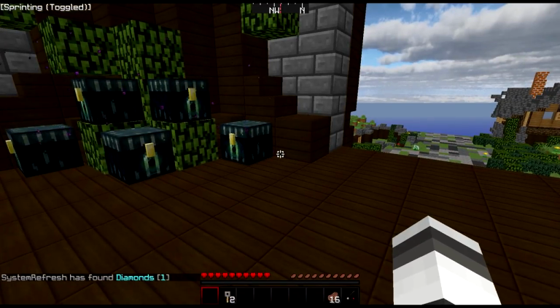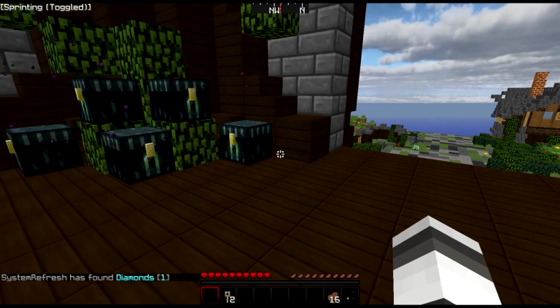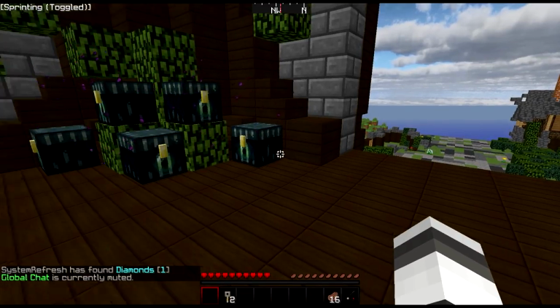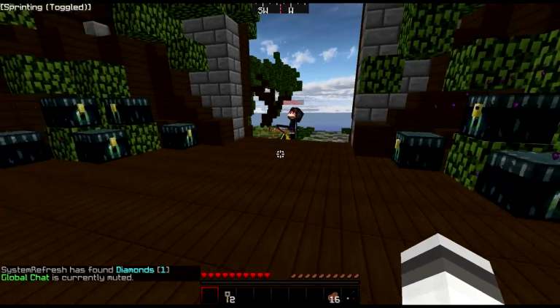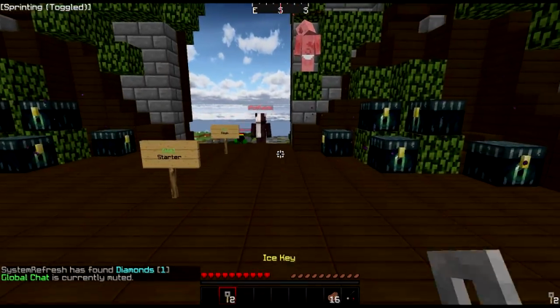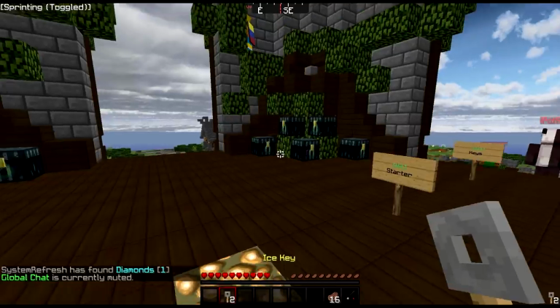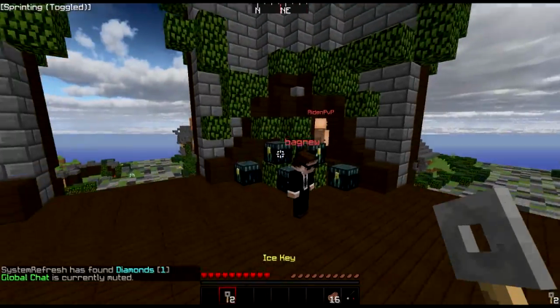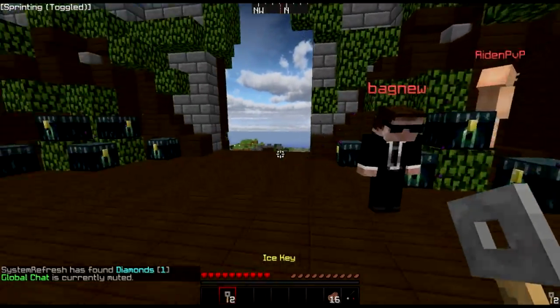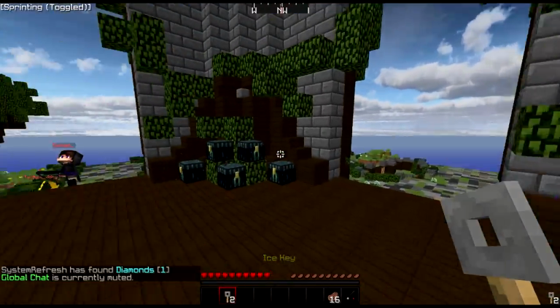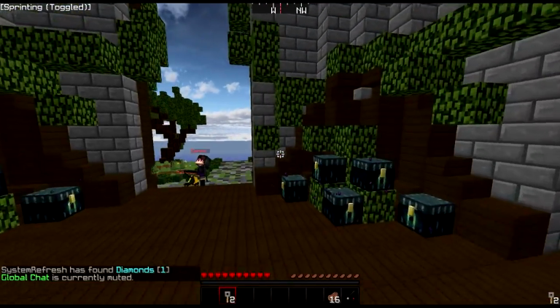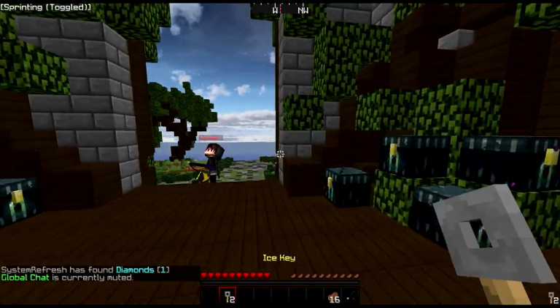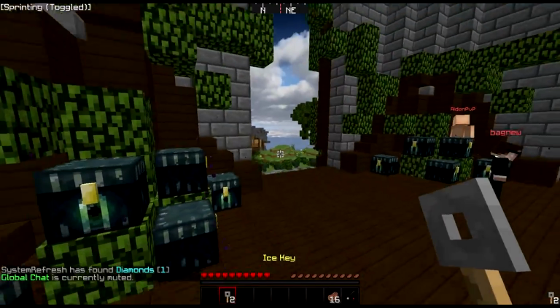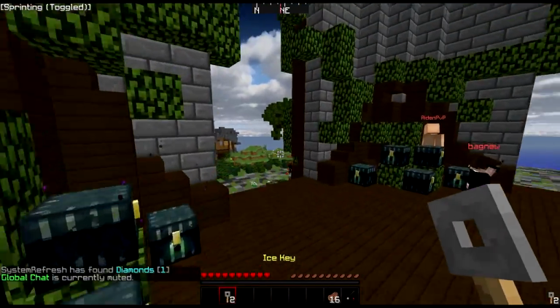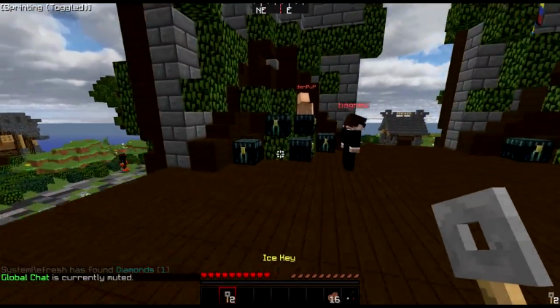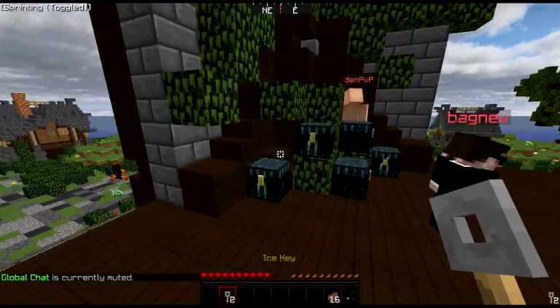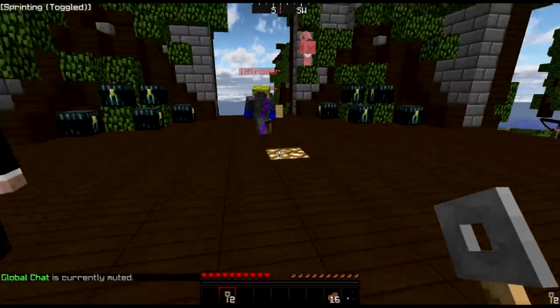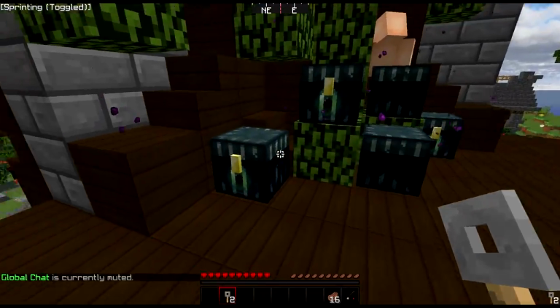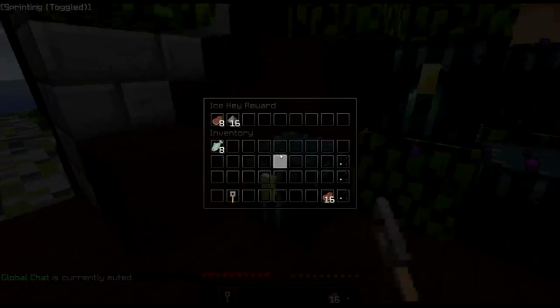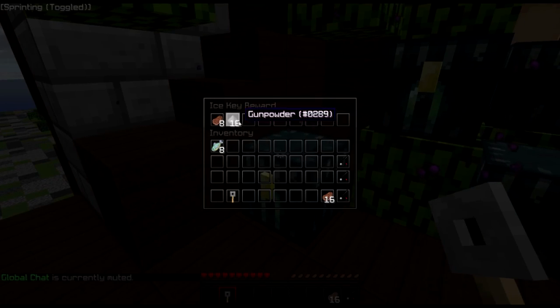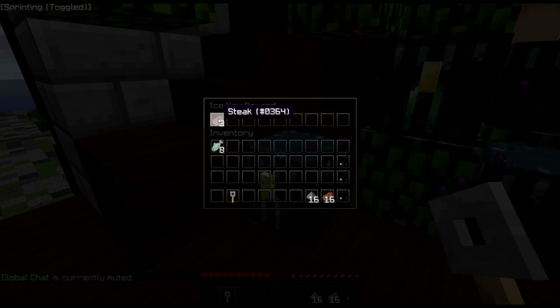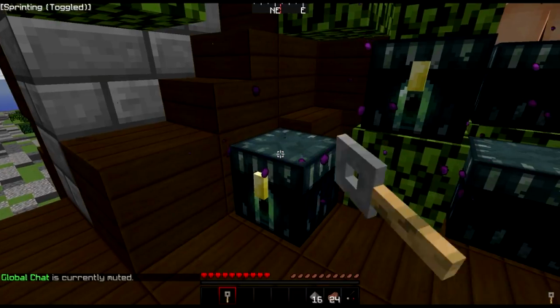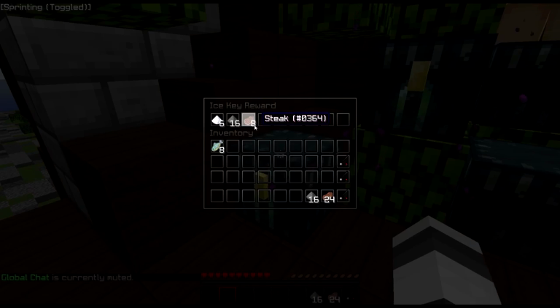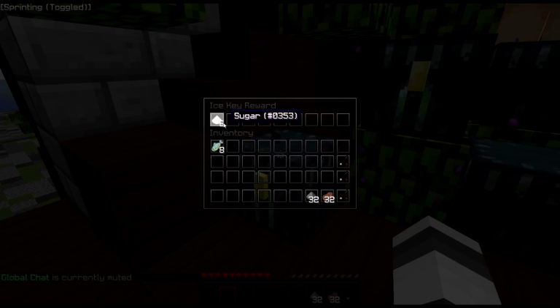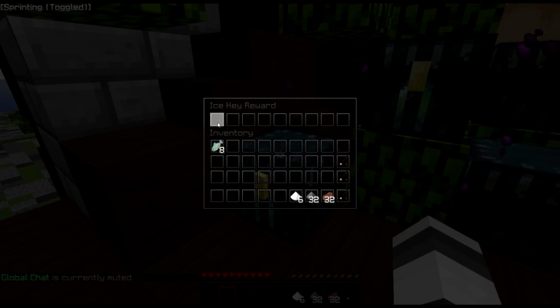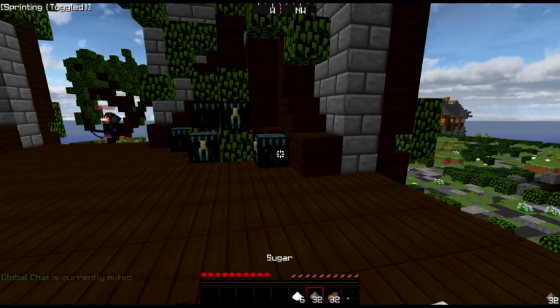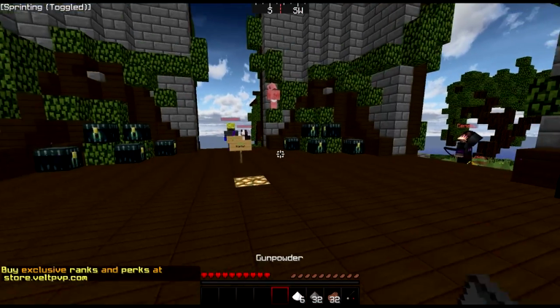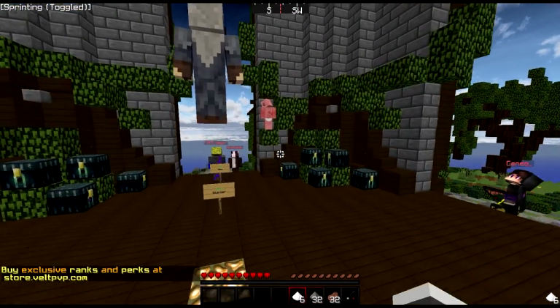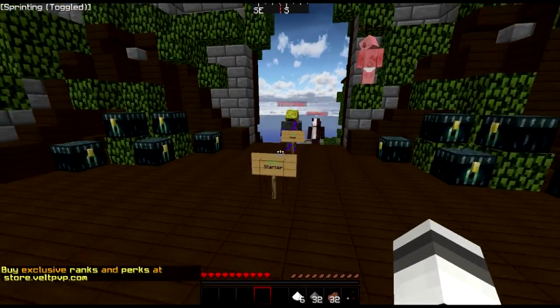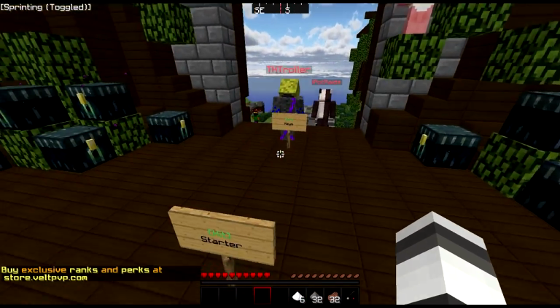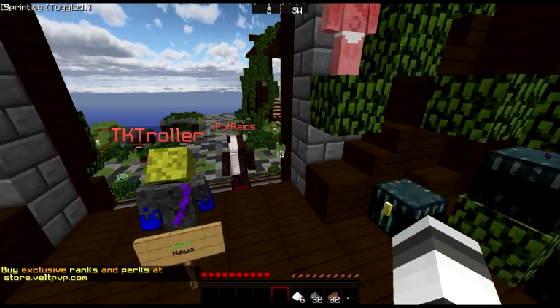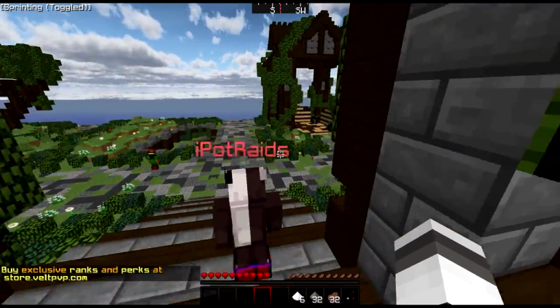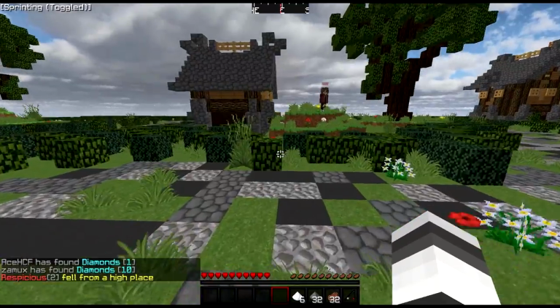We don't actually have a rank on here, so just muted. We're gonna start out by opening these ice keys over here that you just get for starting. Let's start — okay, a little bit of stuff here and there, nothing really good. Obviously they're just the free keys that you get.